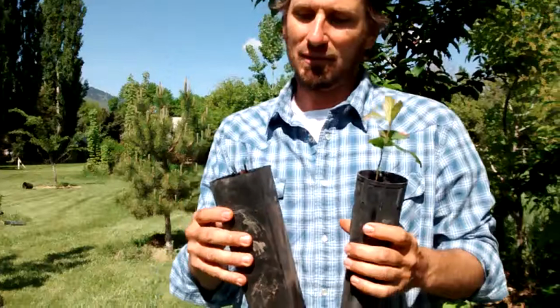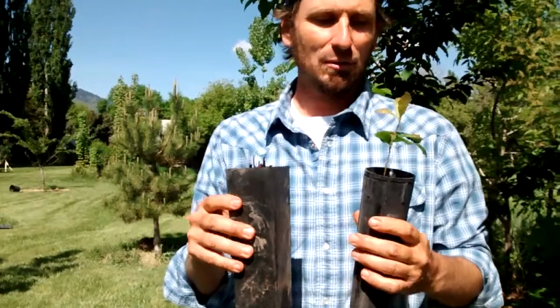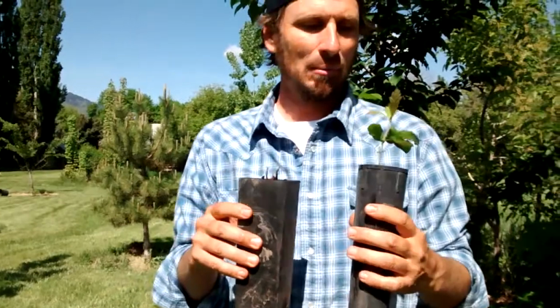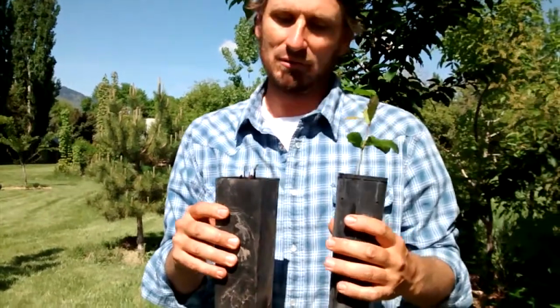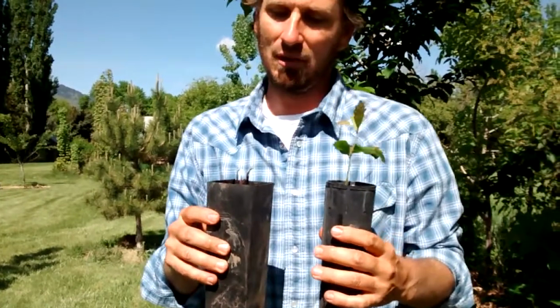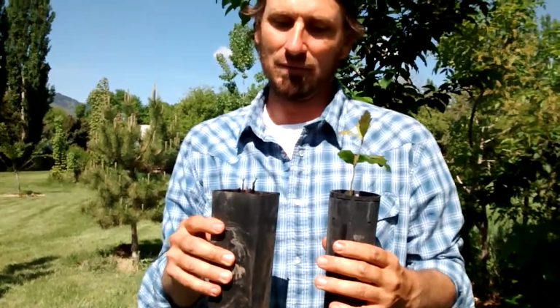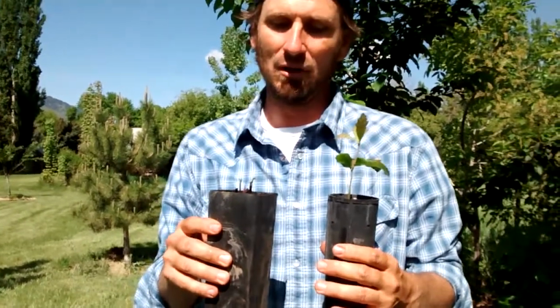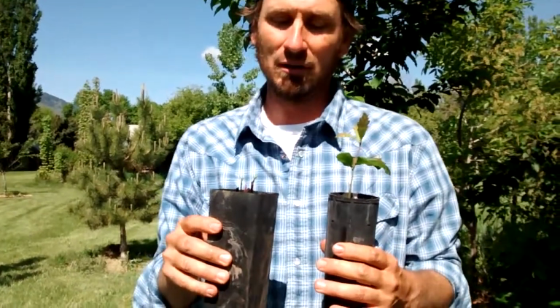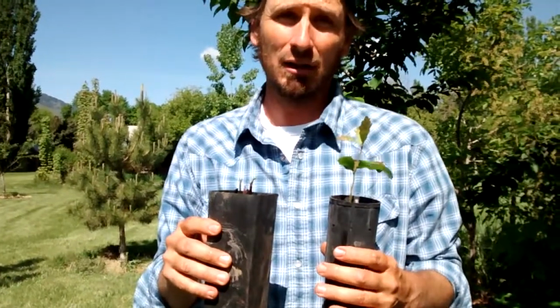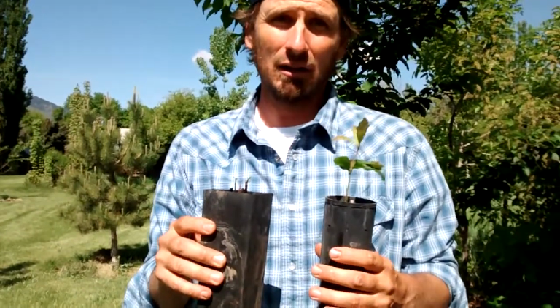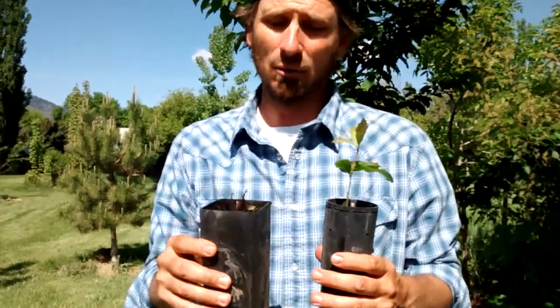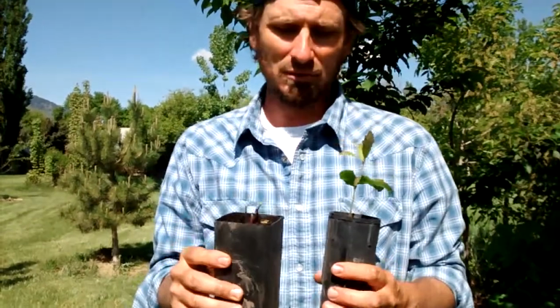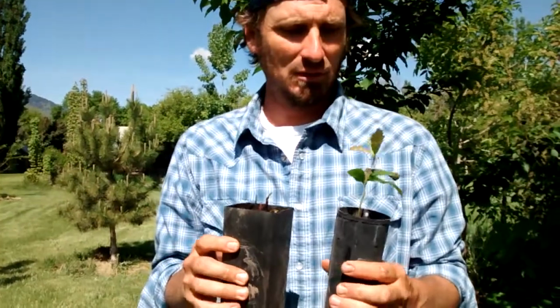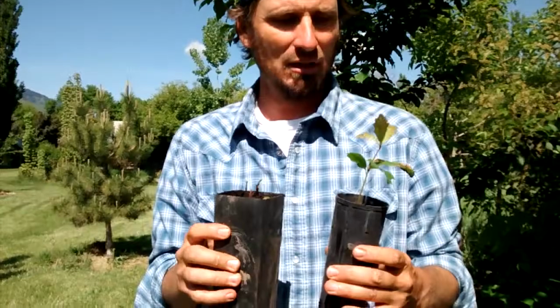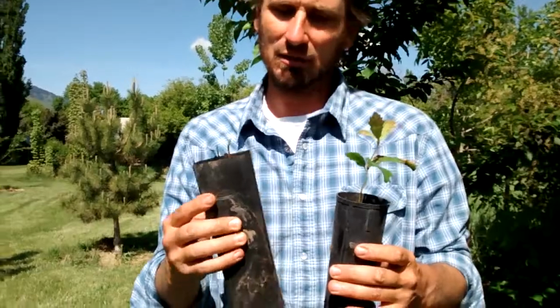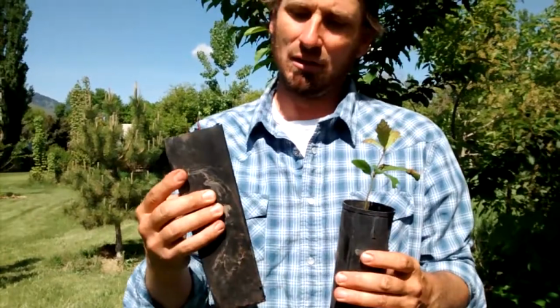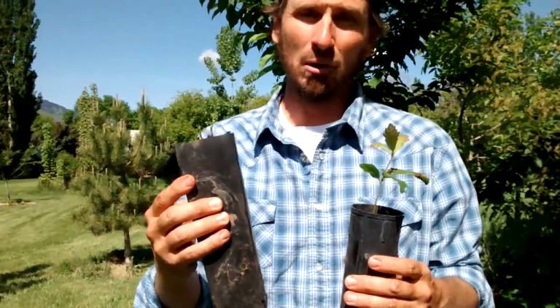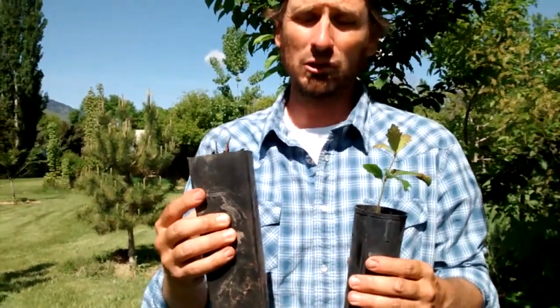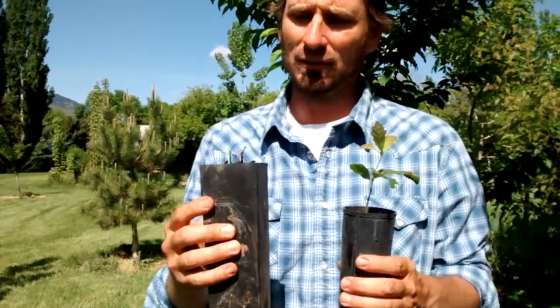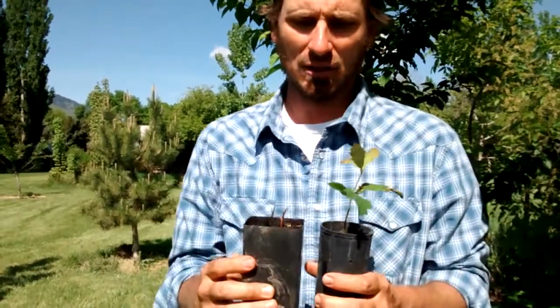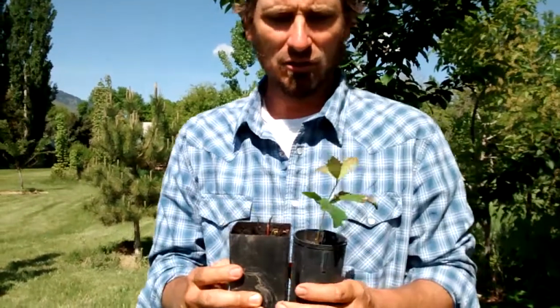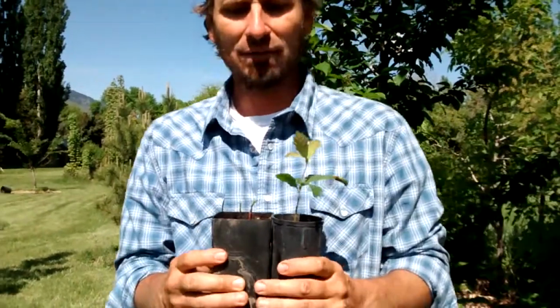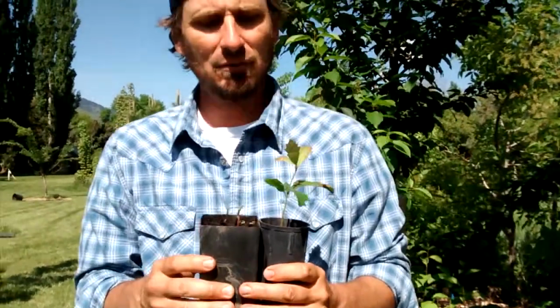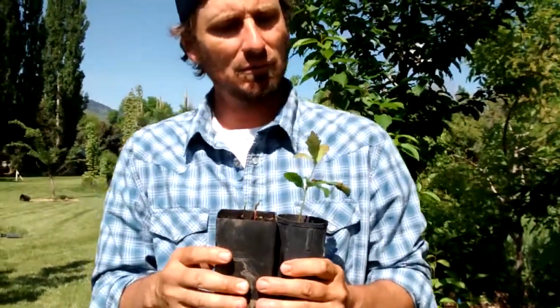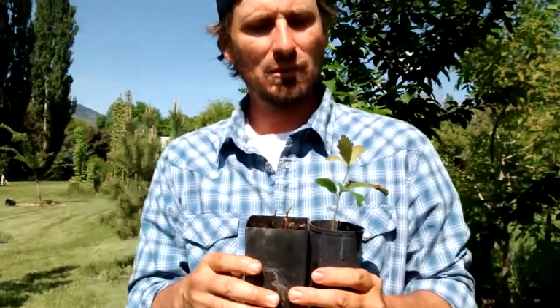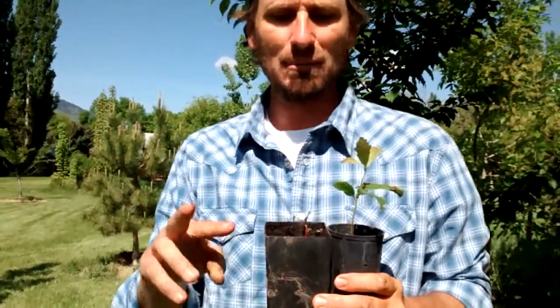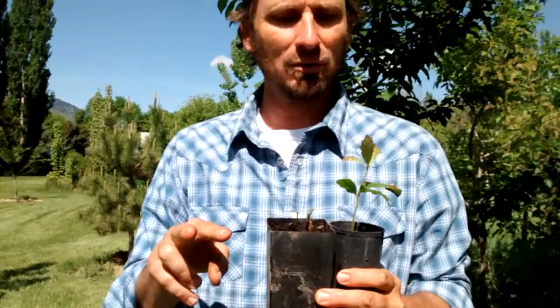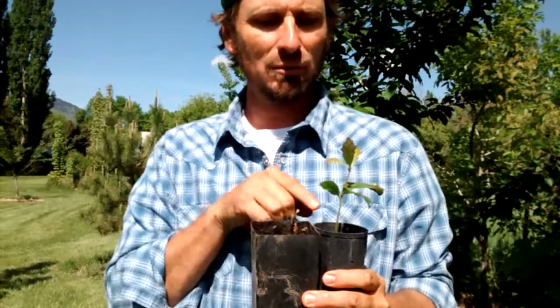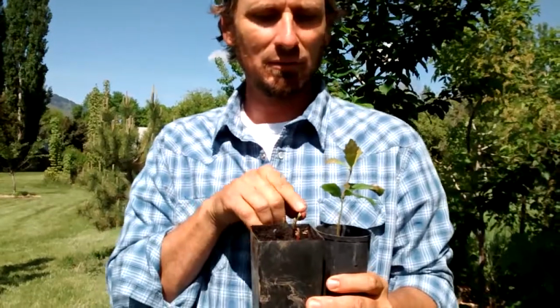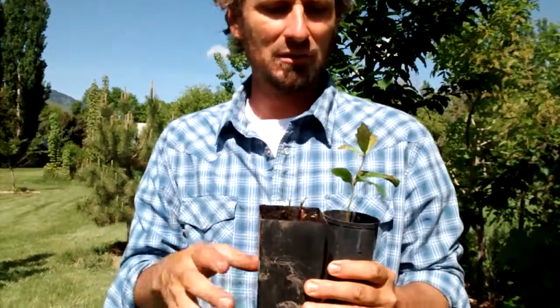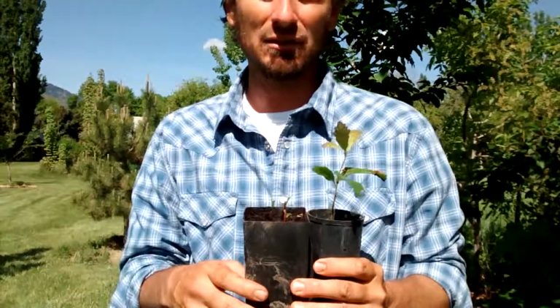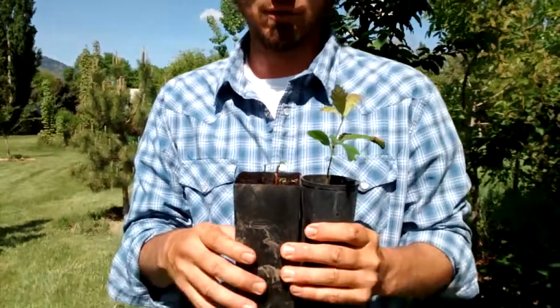This is two examples of starting acorns in a small tree pot. I have two different types of oaks at two different stages of growth.